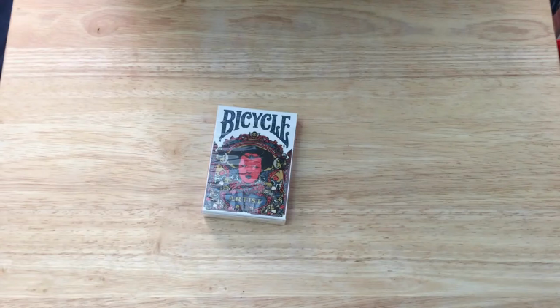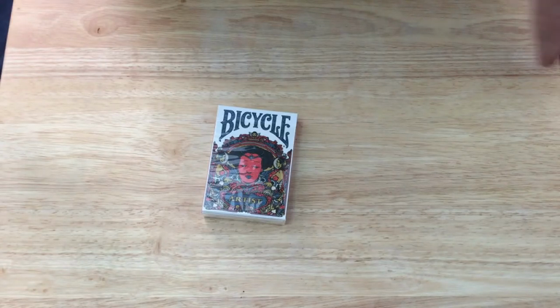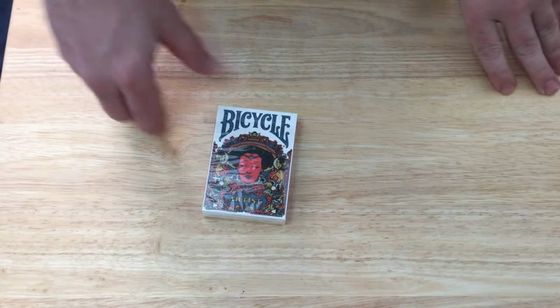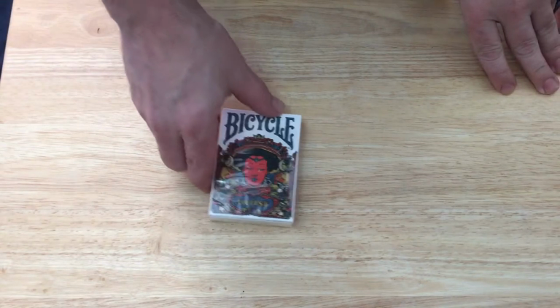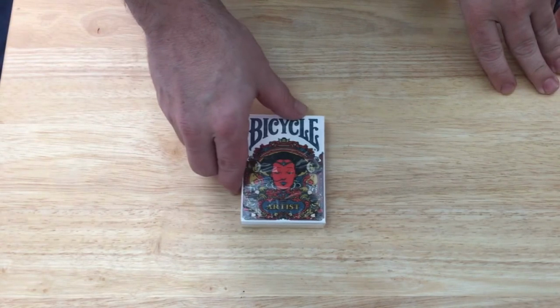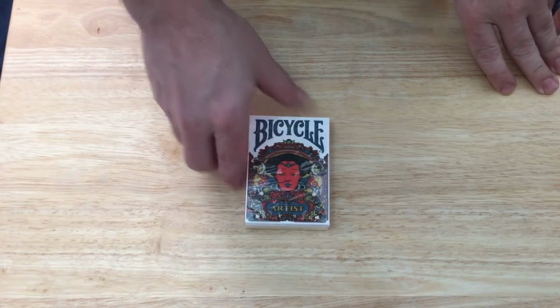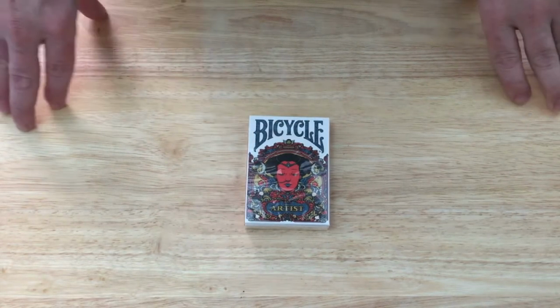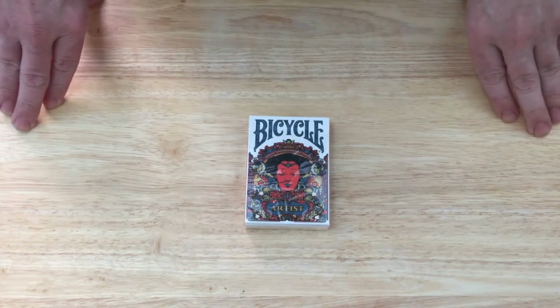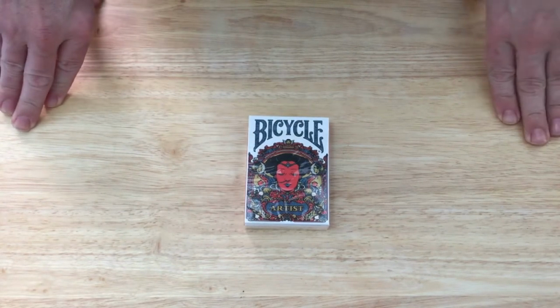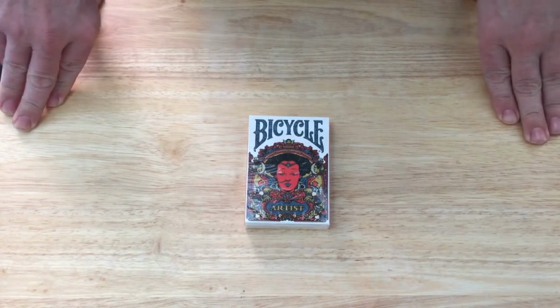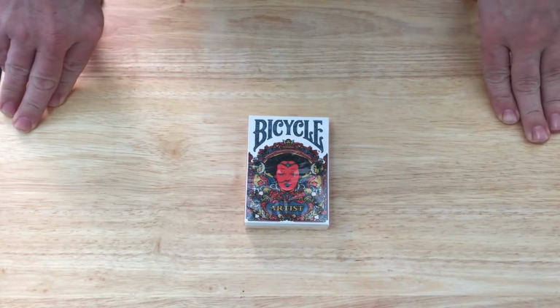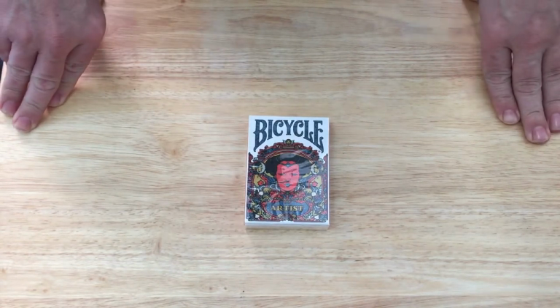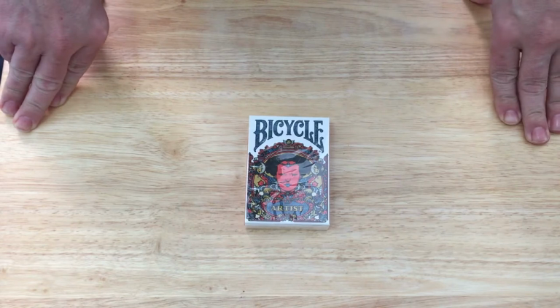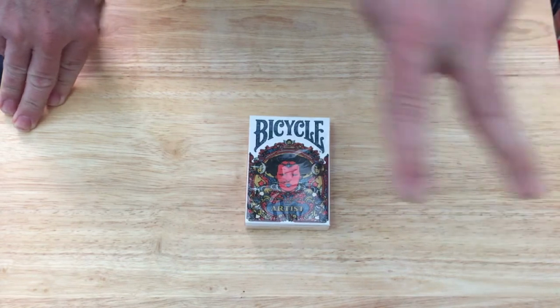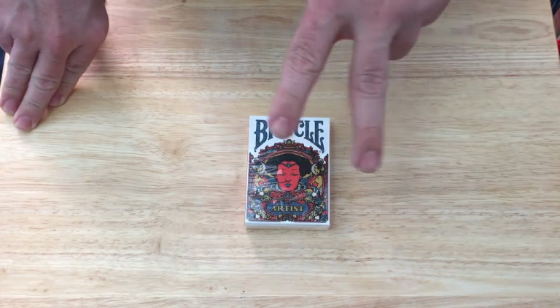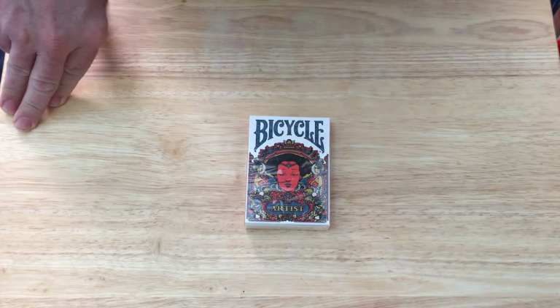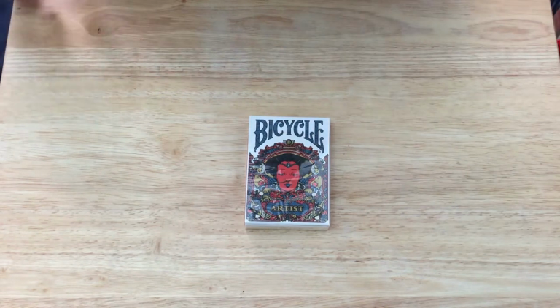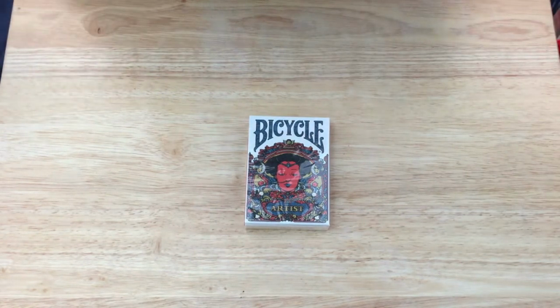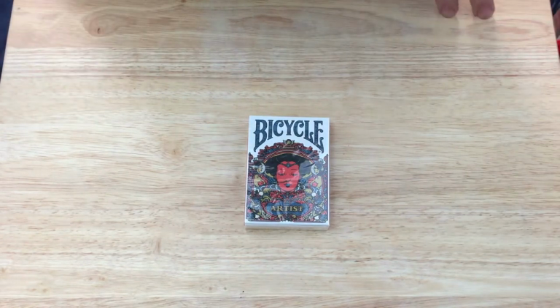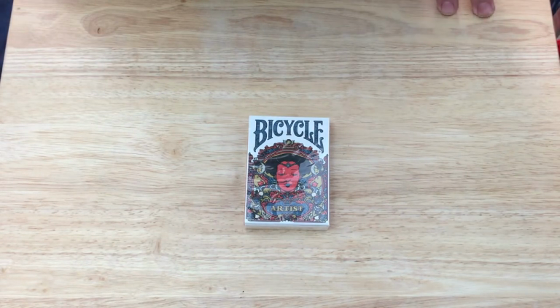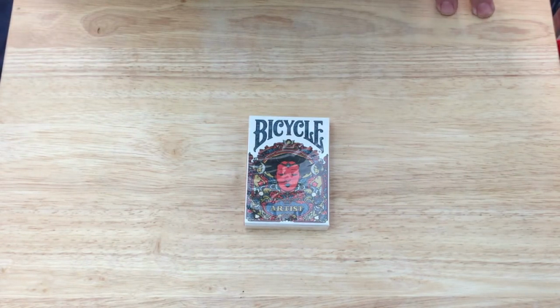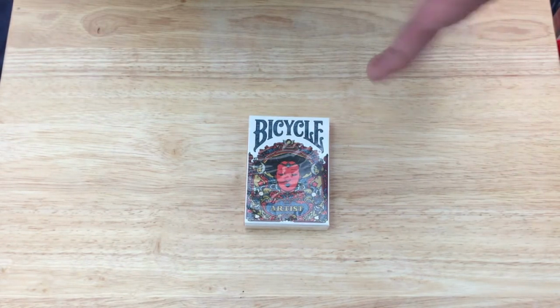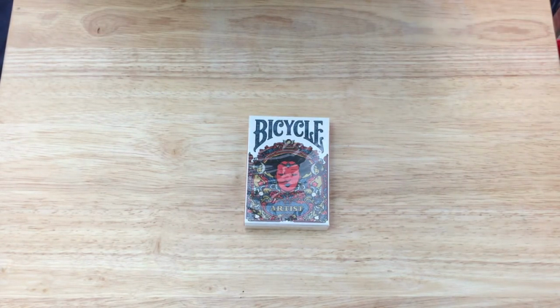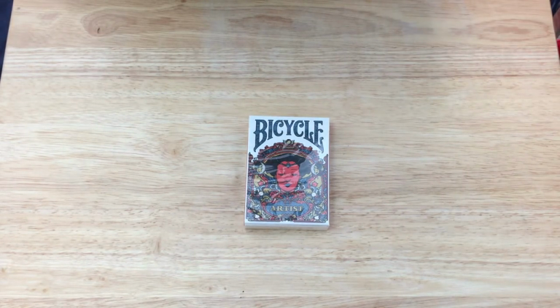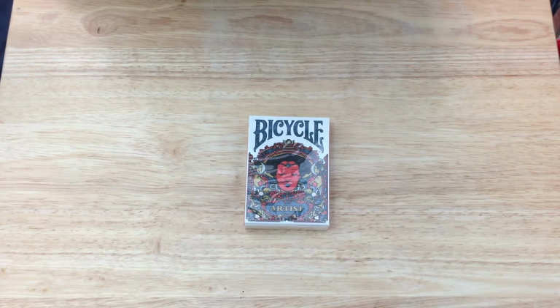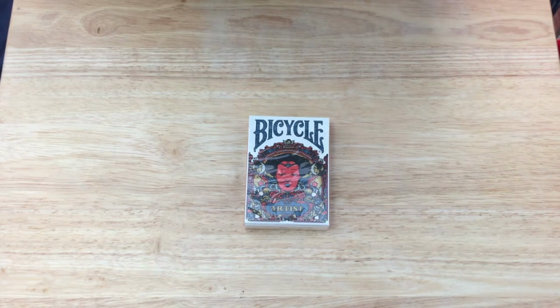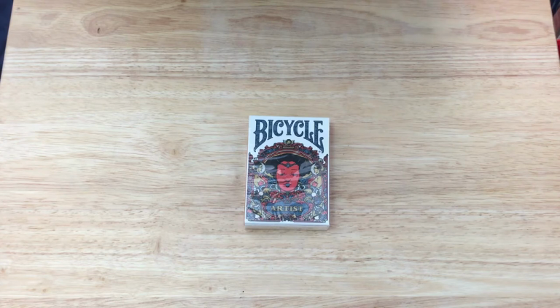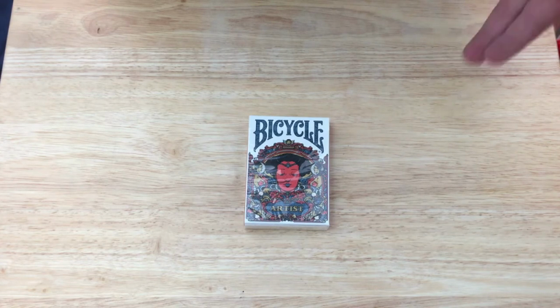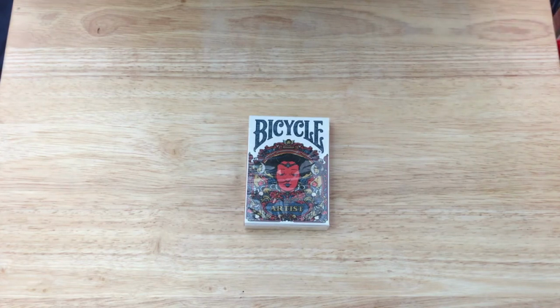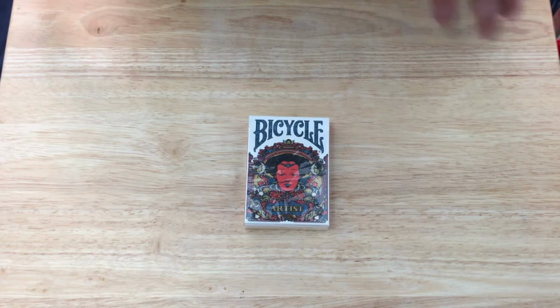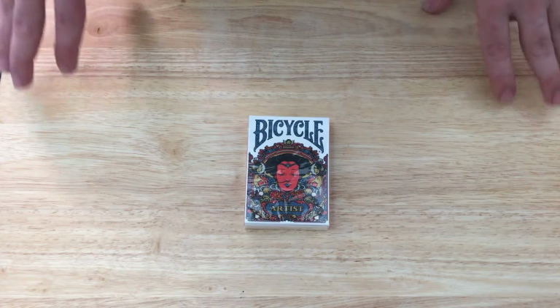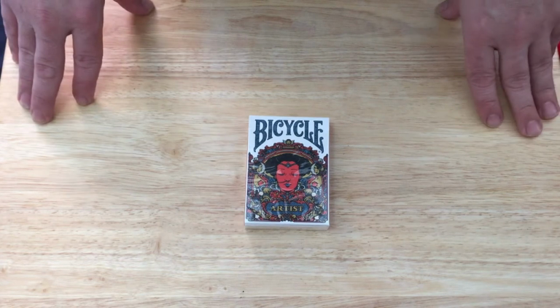Hello everyone, VJZF2 back with another deck review. Today we have the Bicycle Artist Number 2 V2 deck of cards, which I've only so far seen available at playingcarddecks.com. So go check them out.